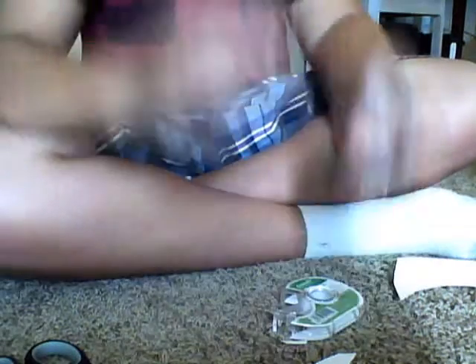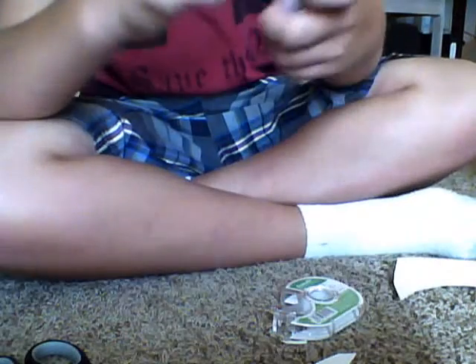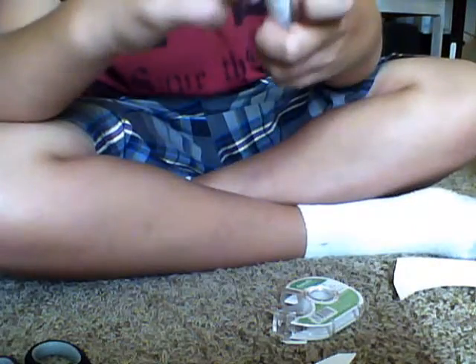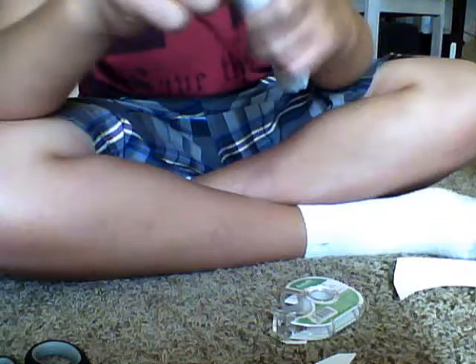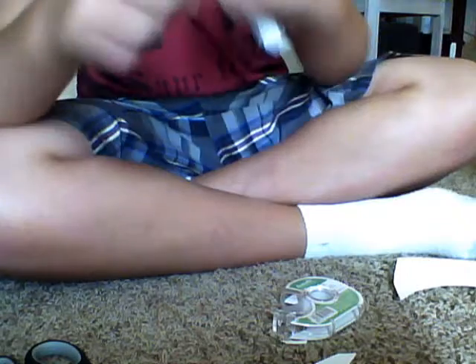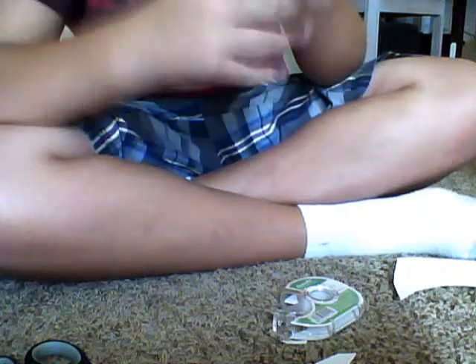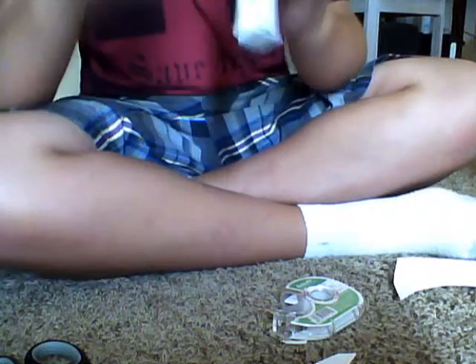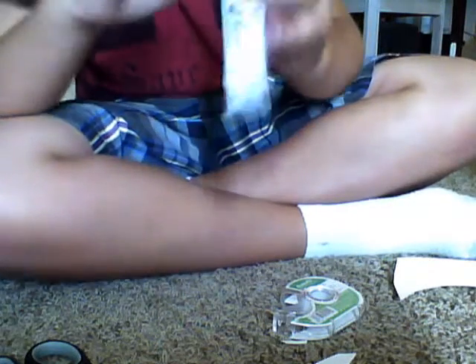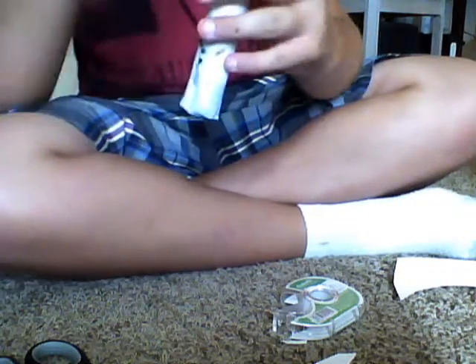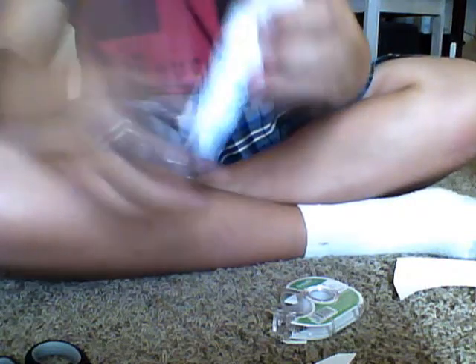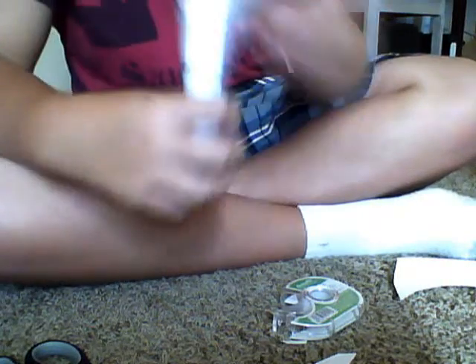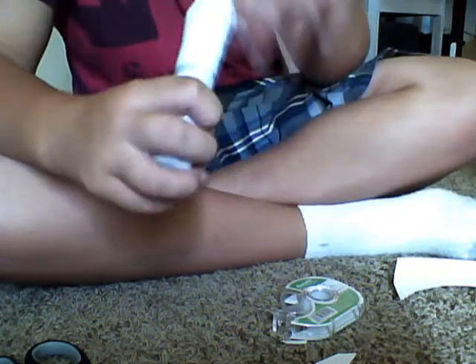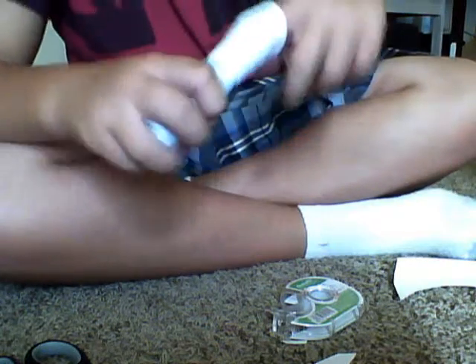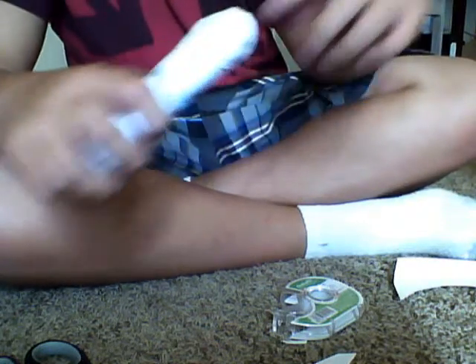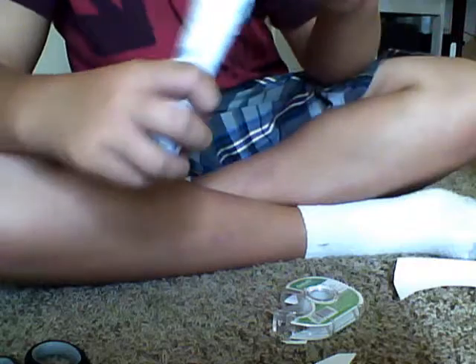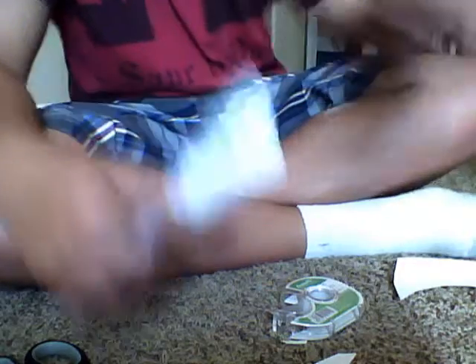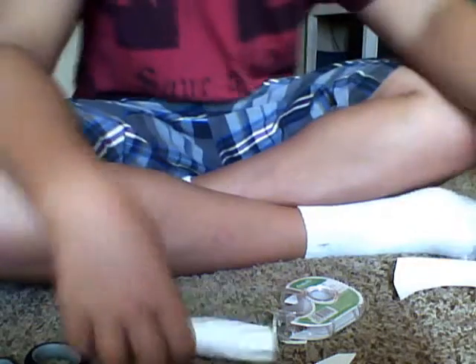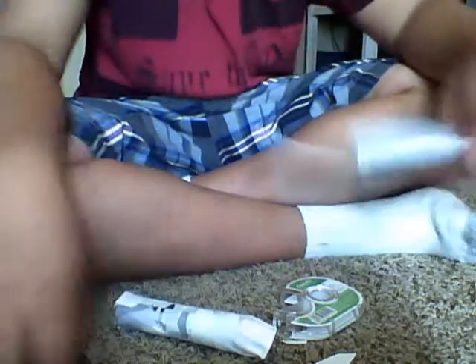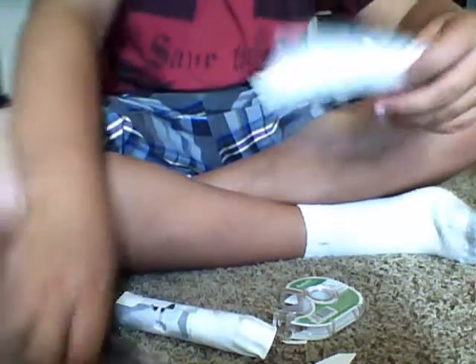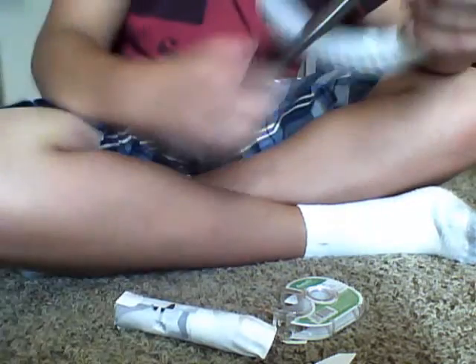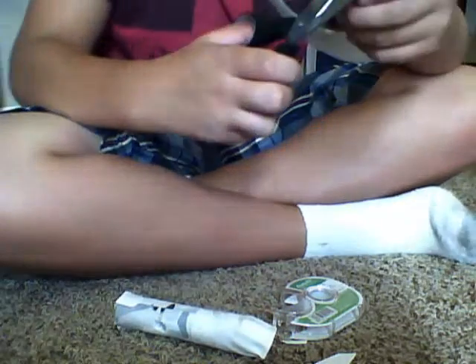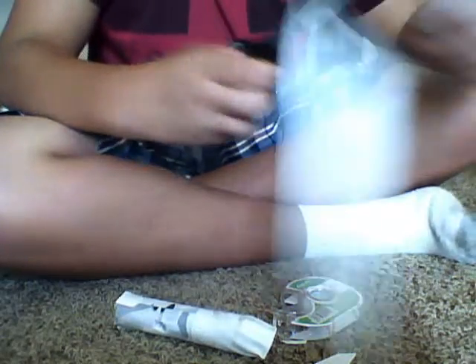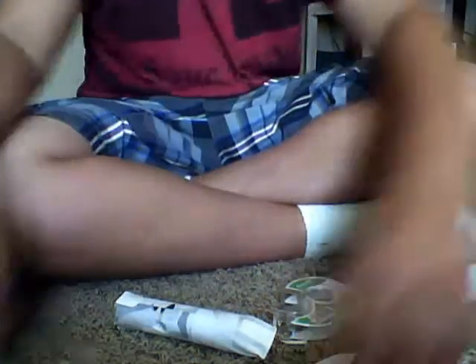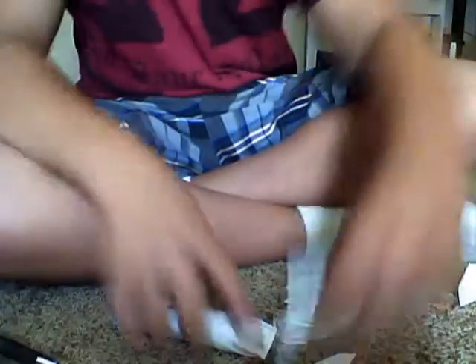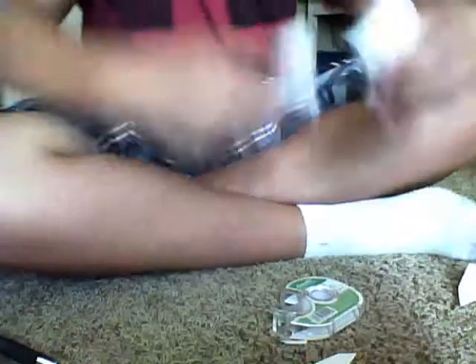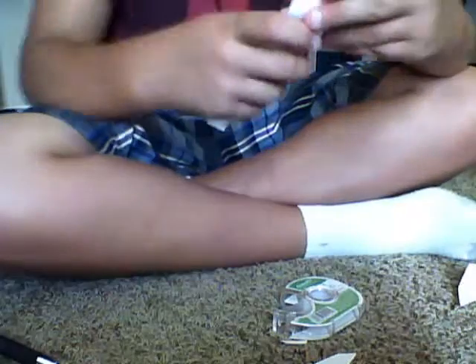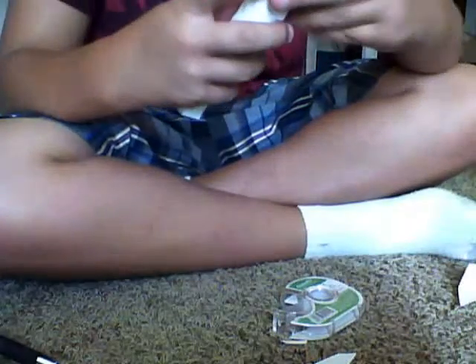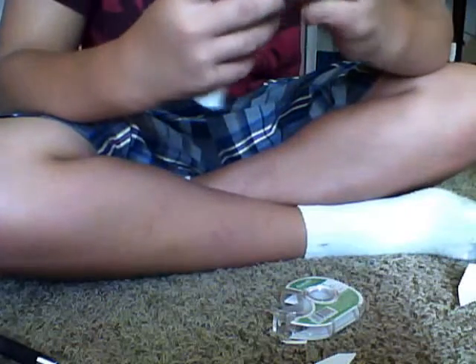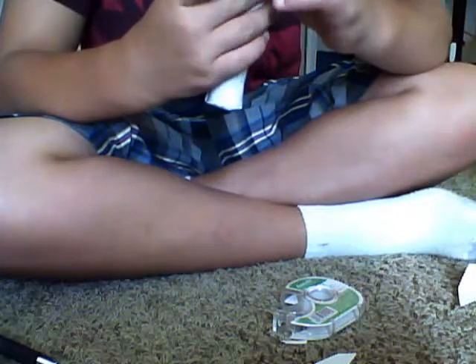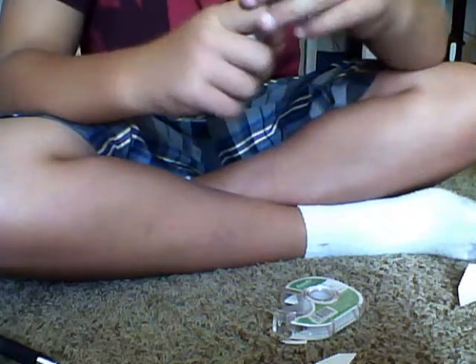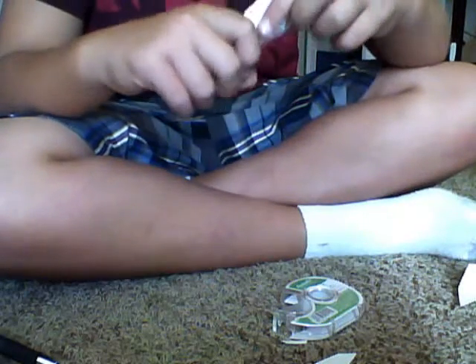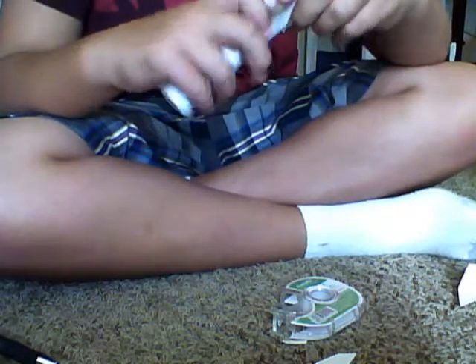Seal with this tape. Now, since the BBs might go through it, because the spring is actually pretty strong — this has about 150 FPS, maybe a little more, somewhere around there.